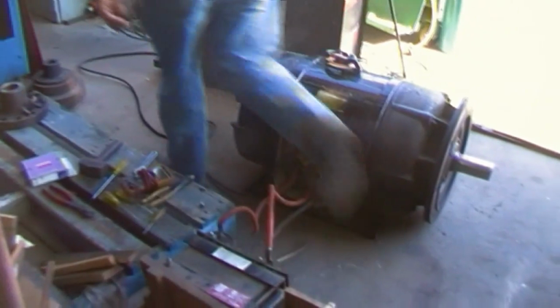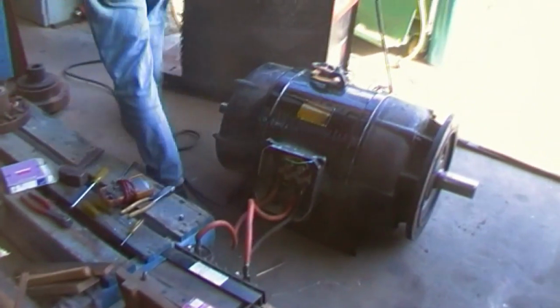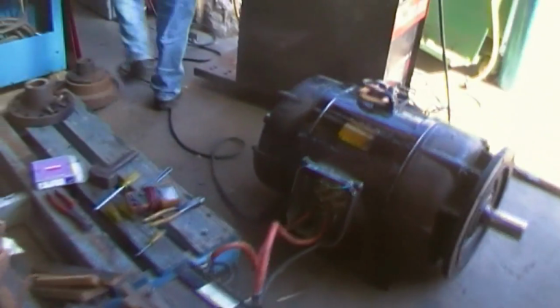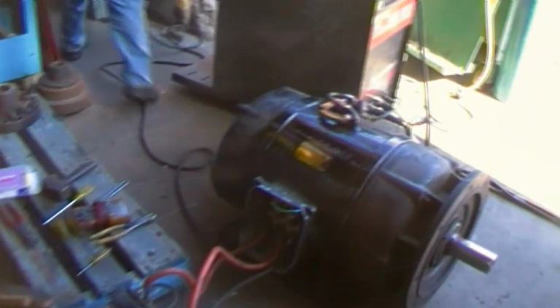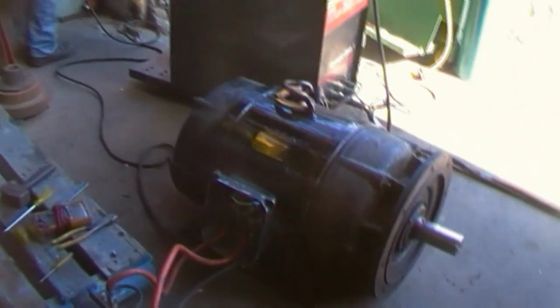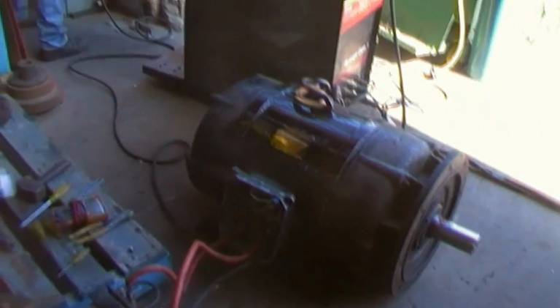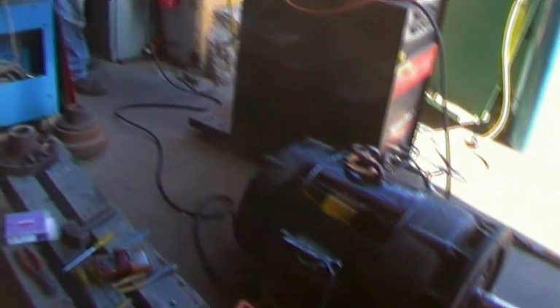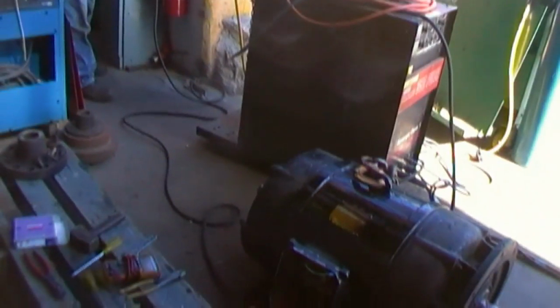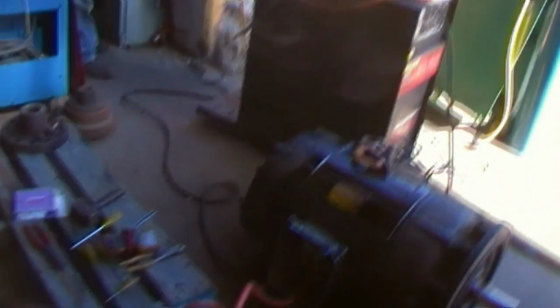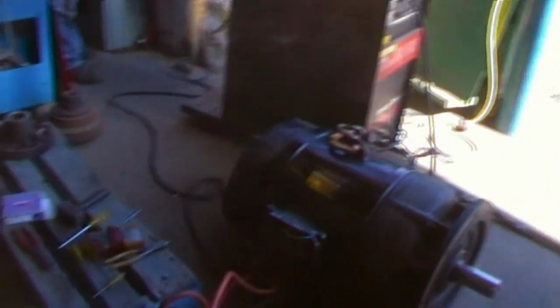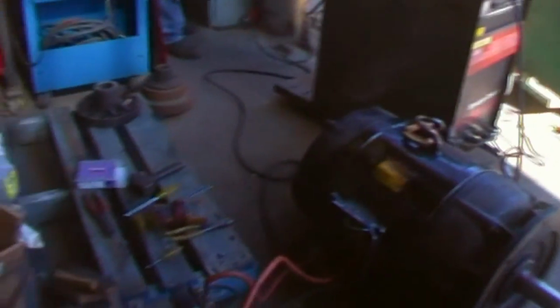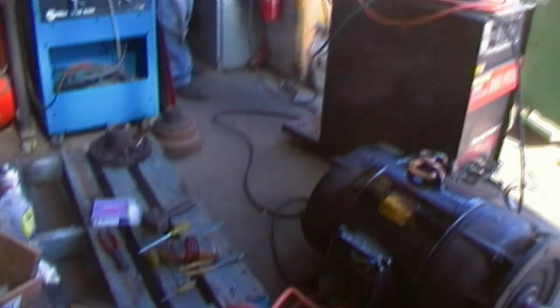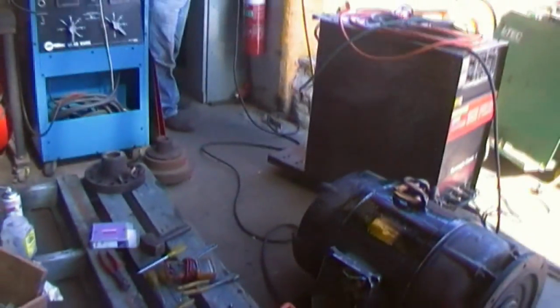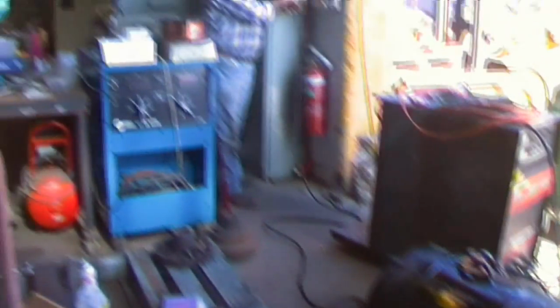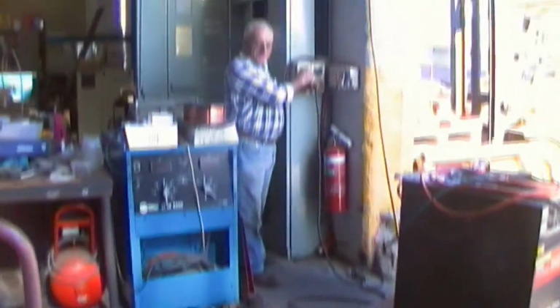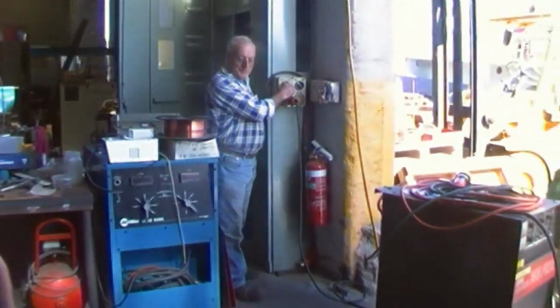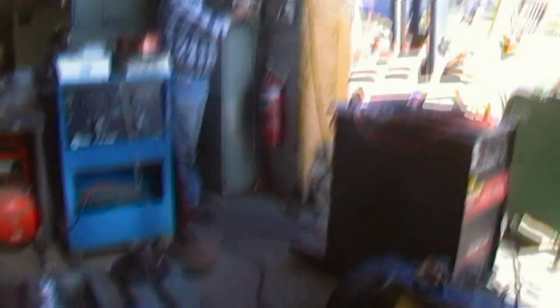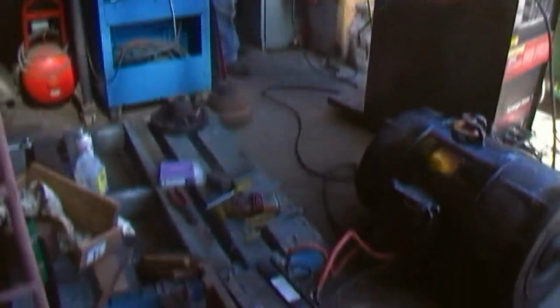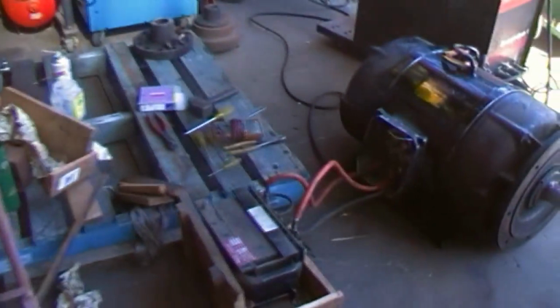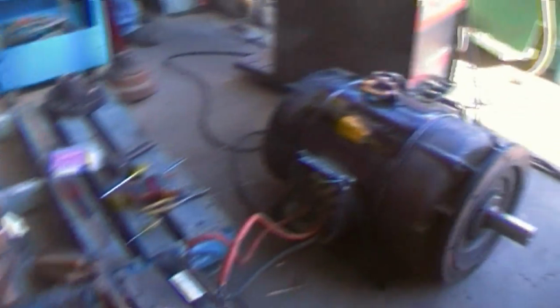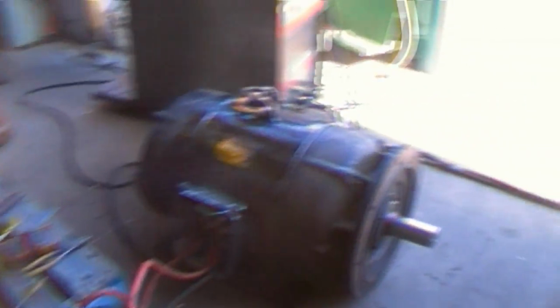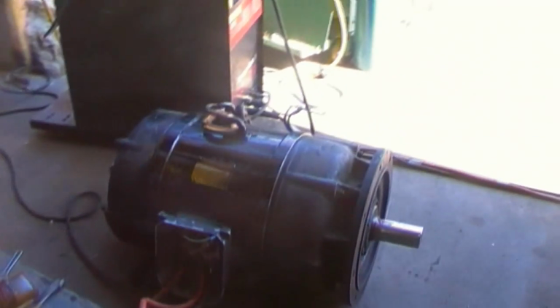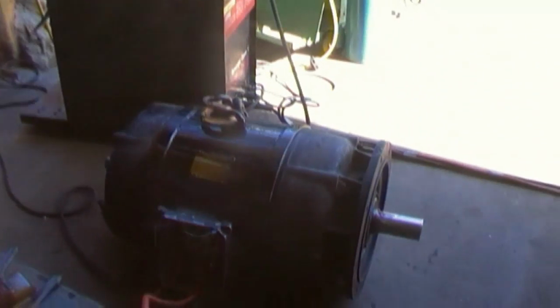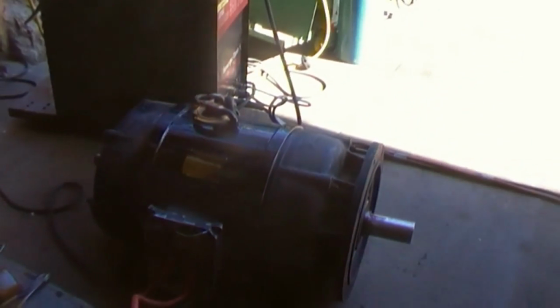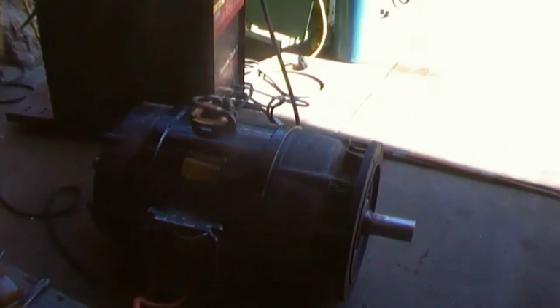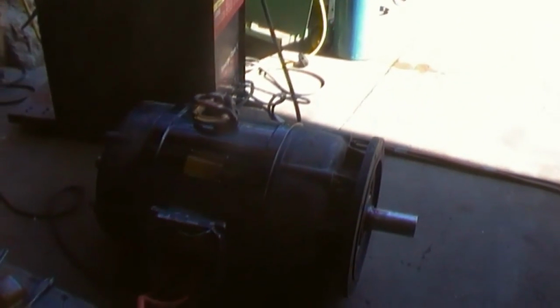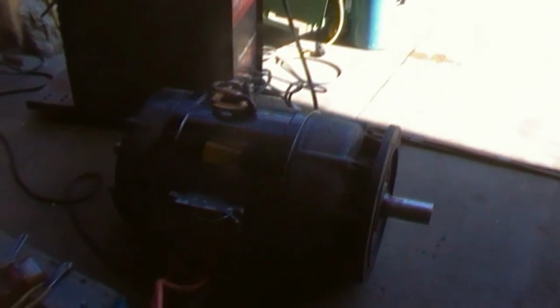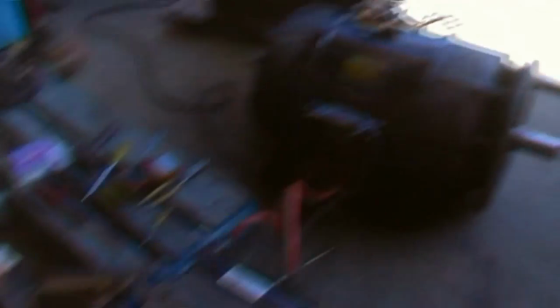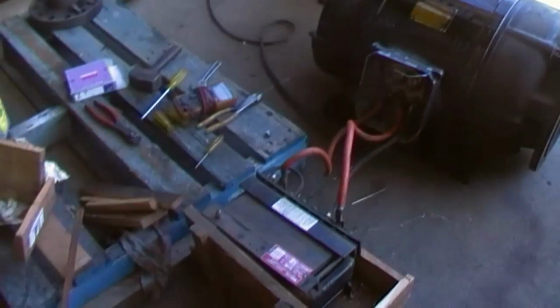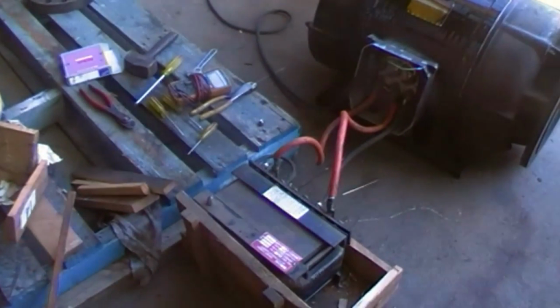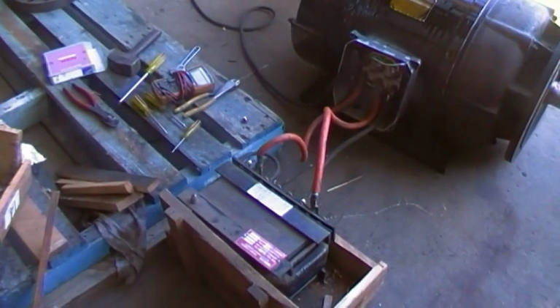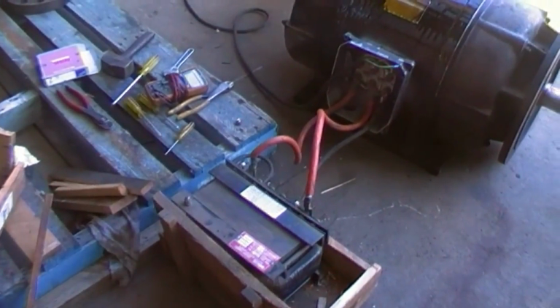We're here with a big motor to start up. Roscoe can explain how it works before you start. 60 horsepower, we're doing reduced voltage start. We have an auto transformer in series with a star point.